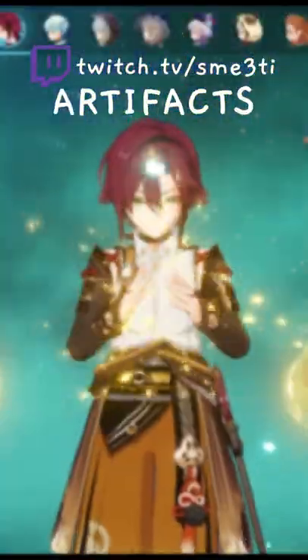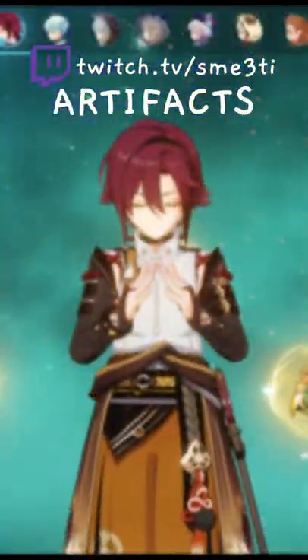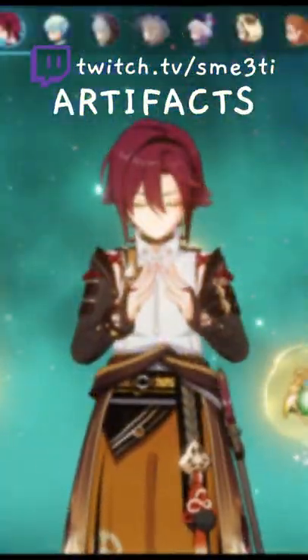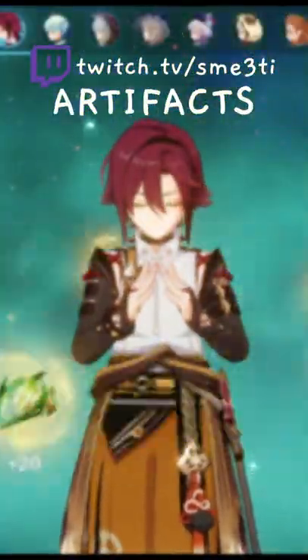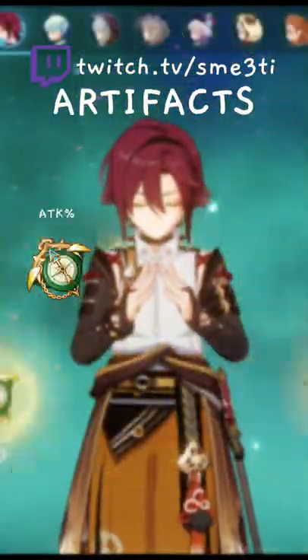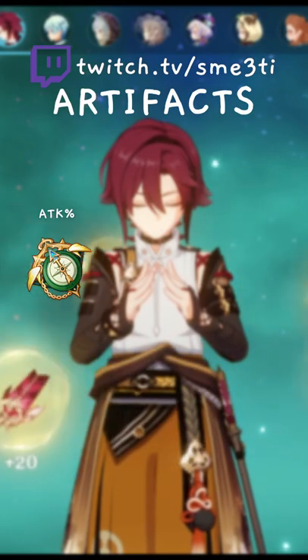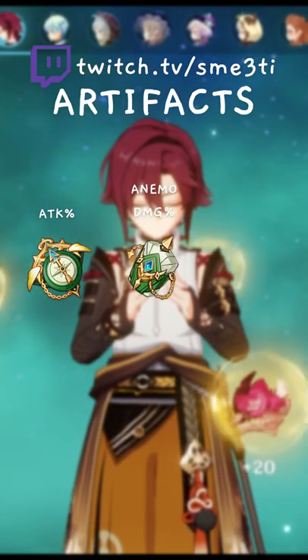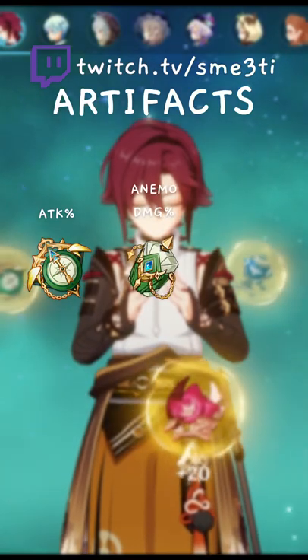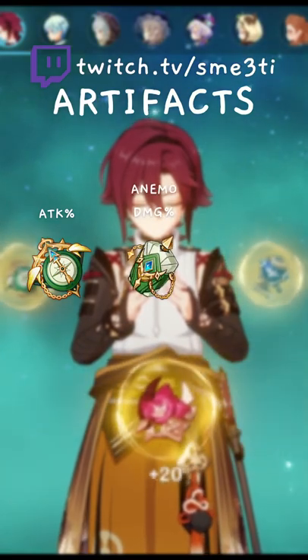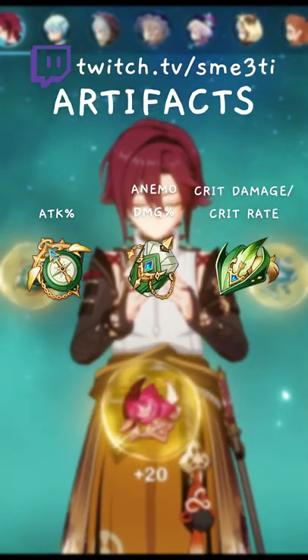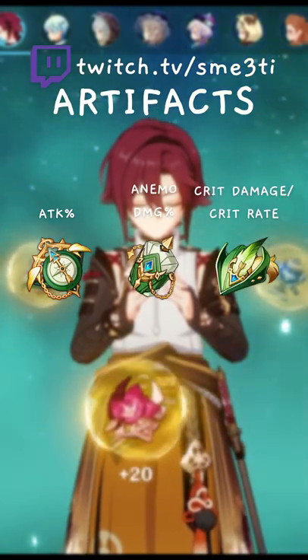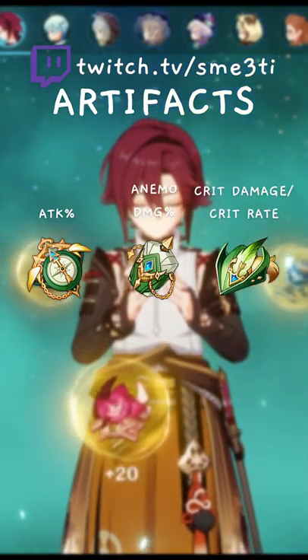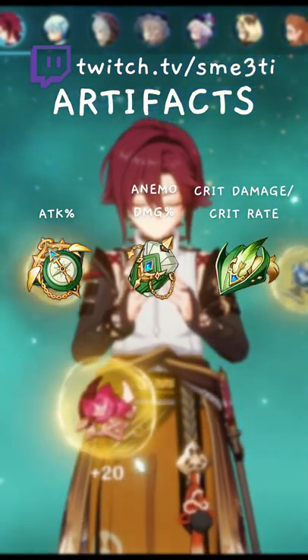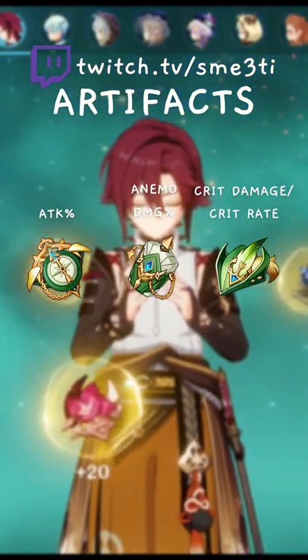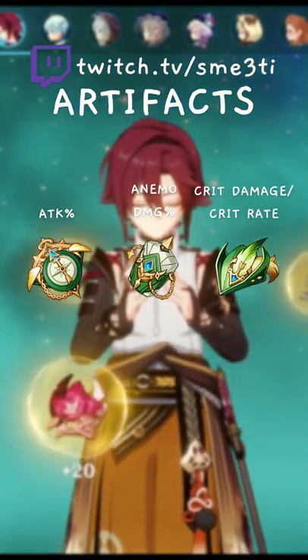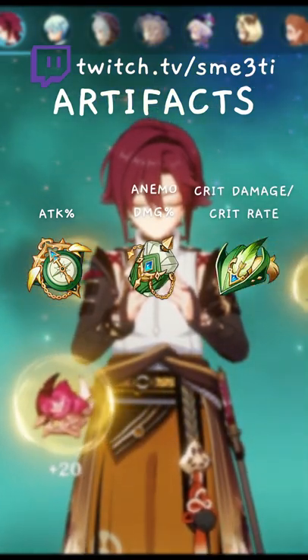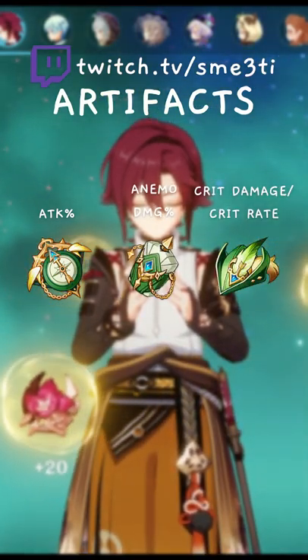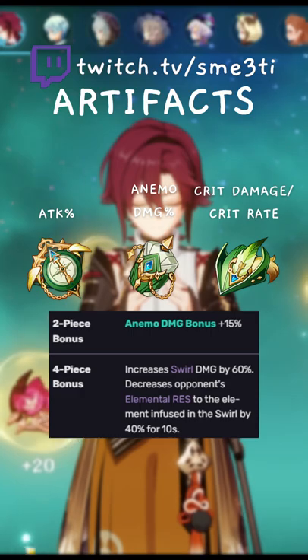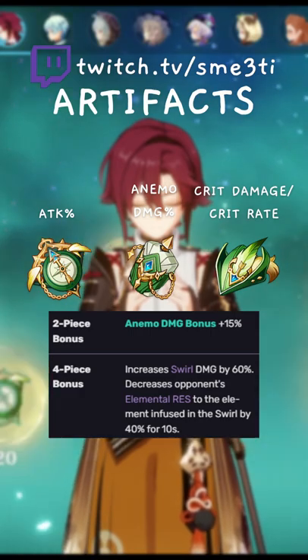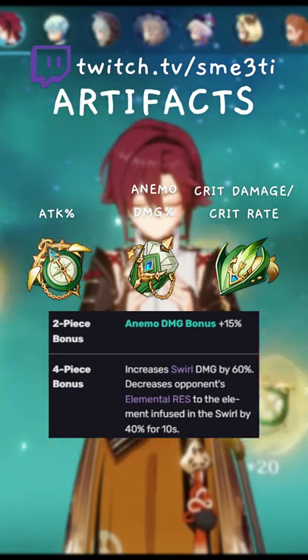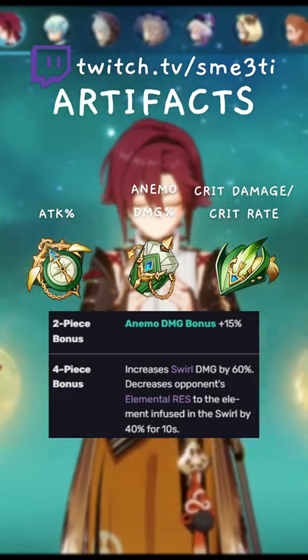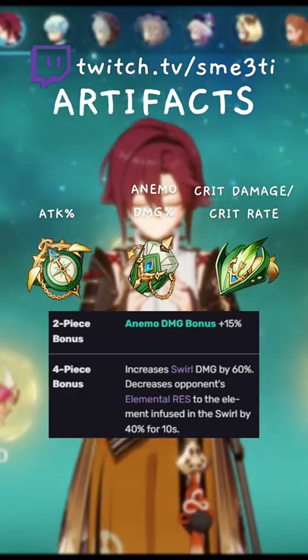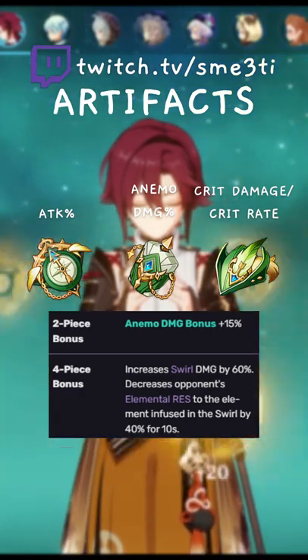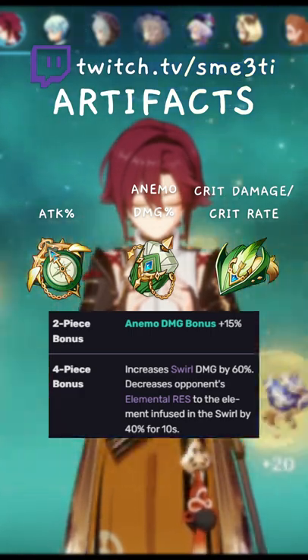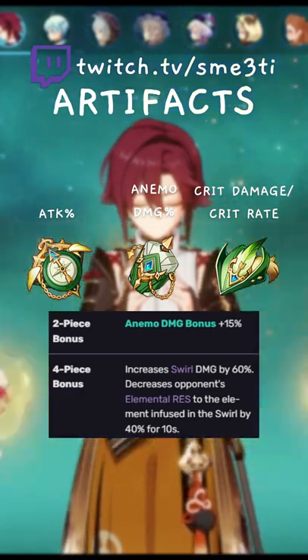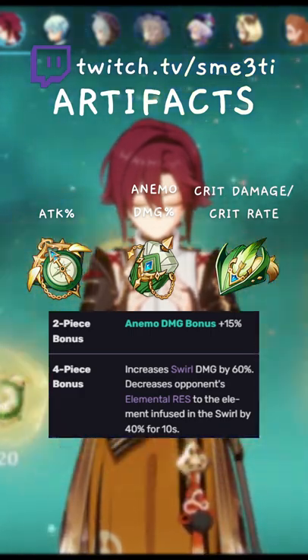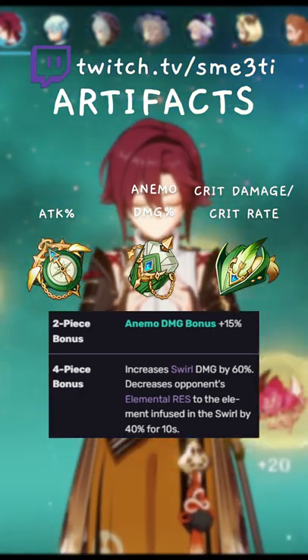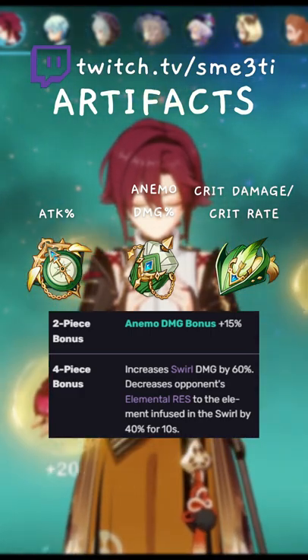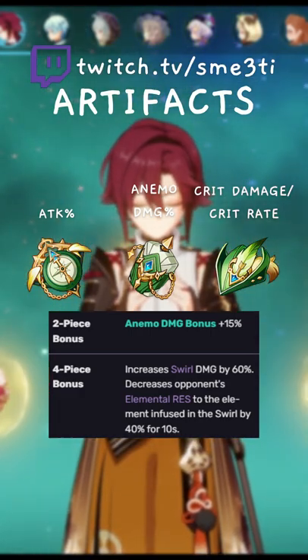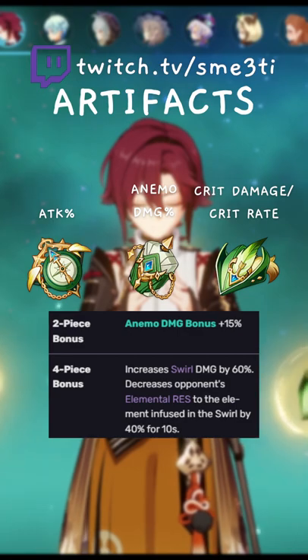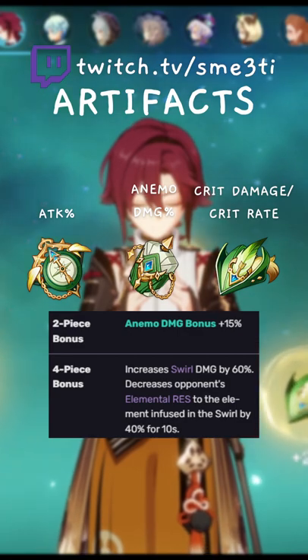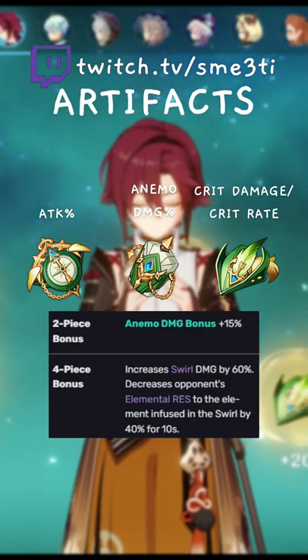For his artifacts, you want the standard attack on the sands, Anemo damage on the goblet, and crit rate or crit damage on the circlet. For the artifact sets, 4-piece Viridescent Venerer is always the best option for Anemo, even if you aren't building them as a support, because of the utility this set provides.